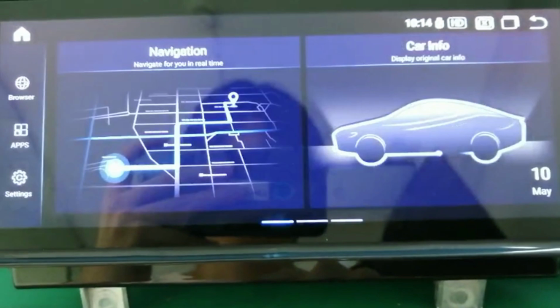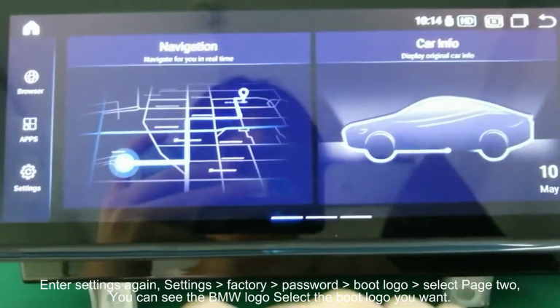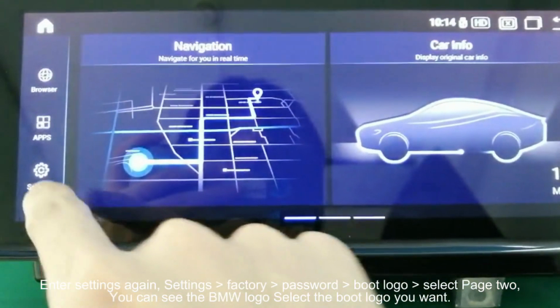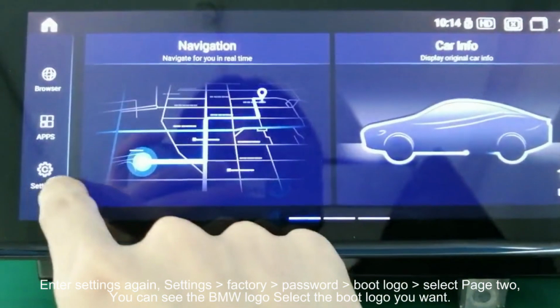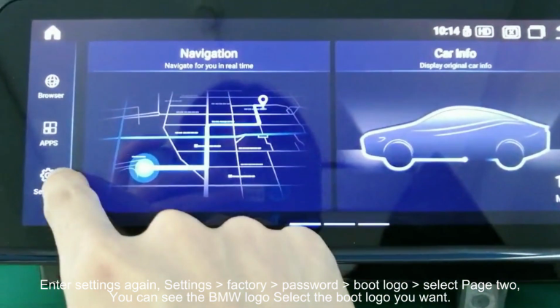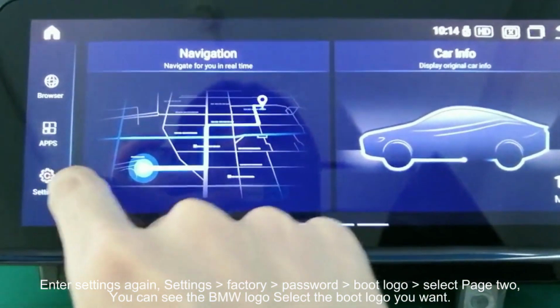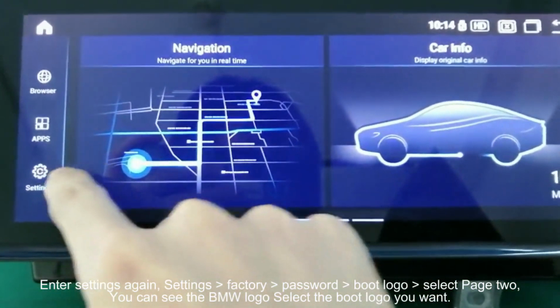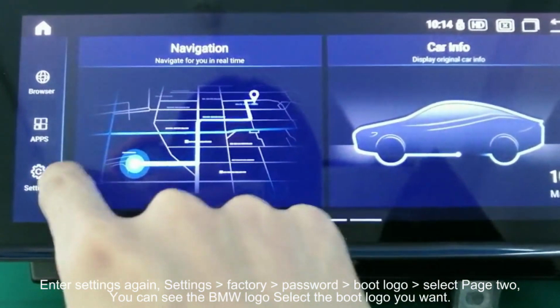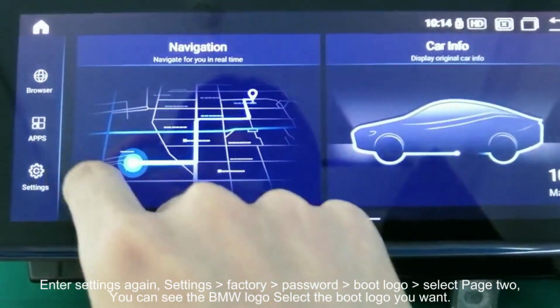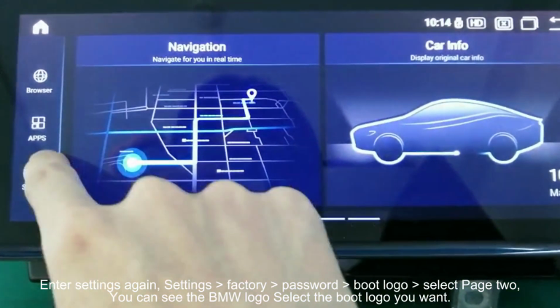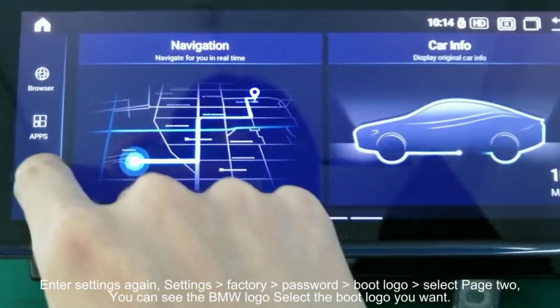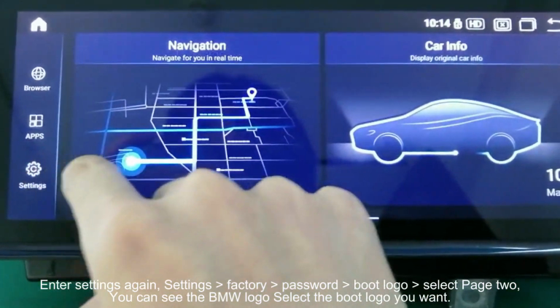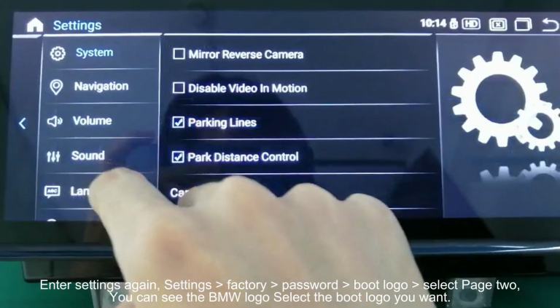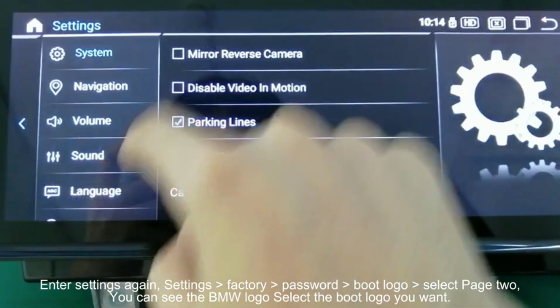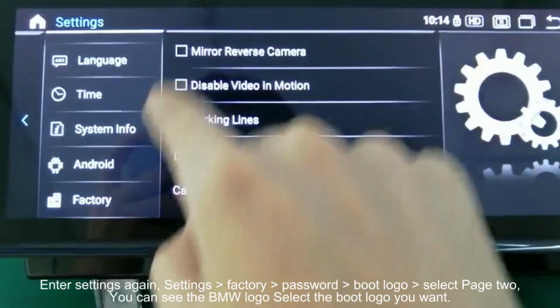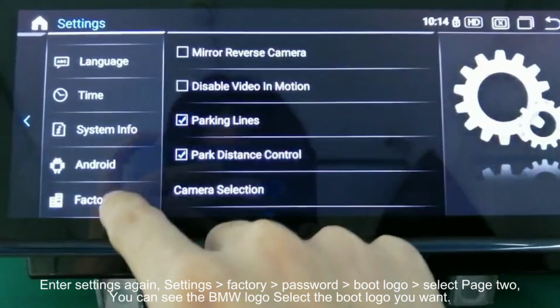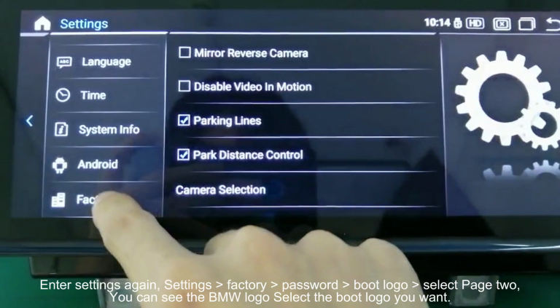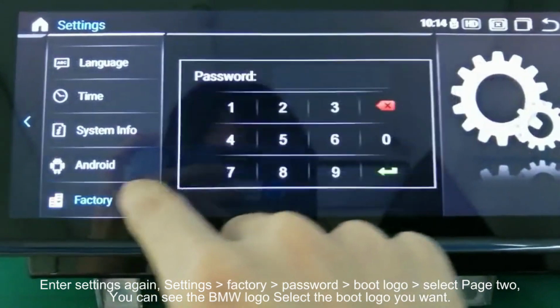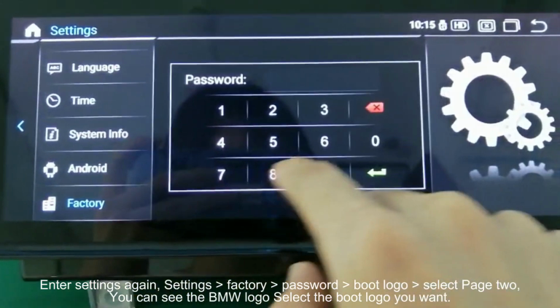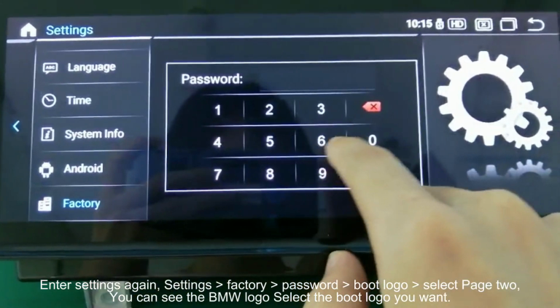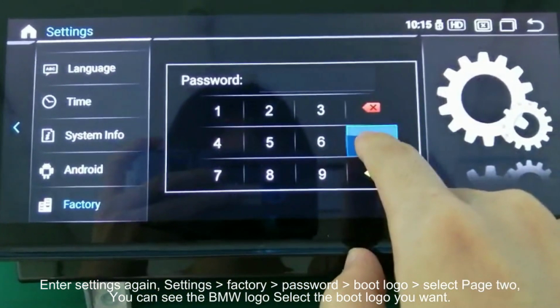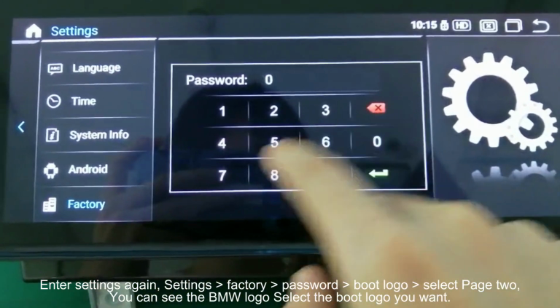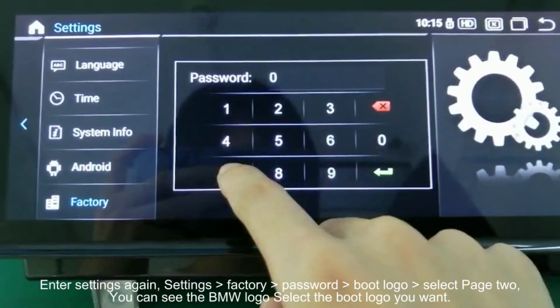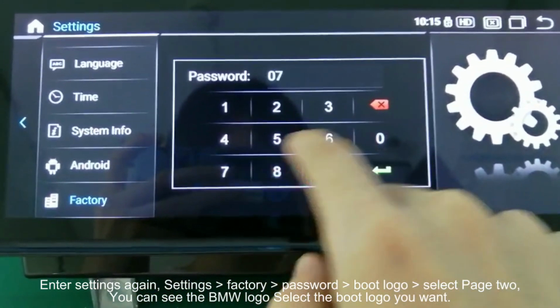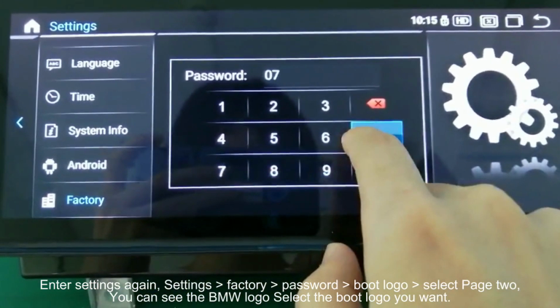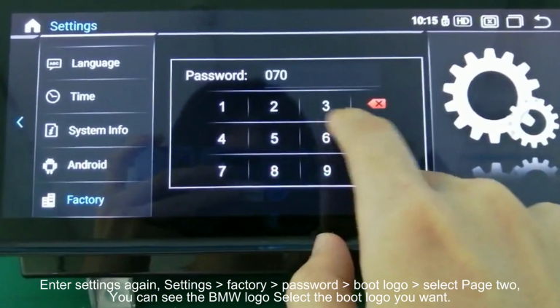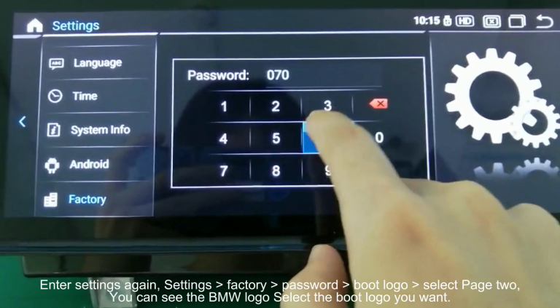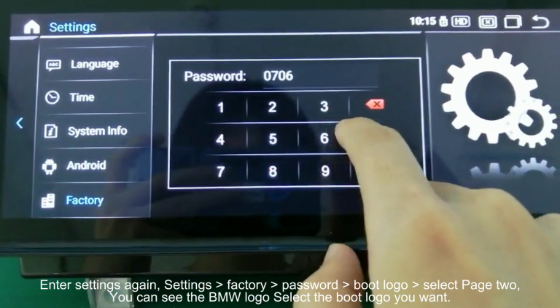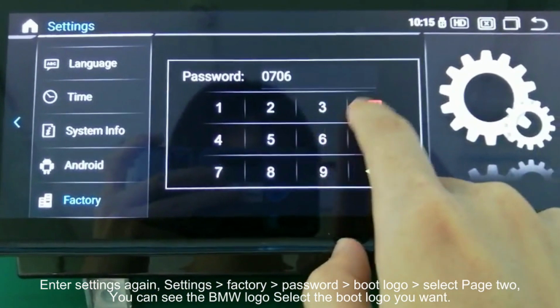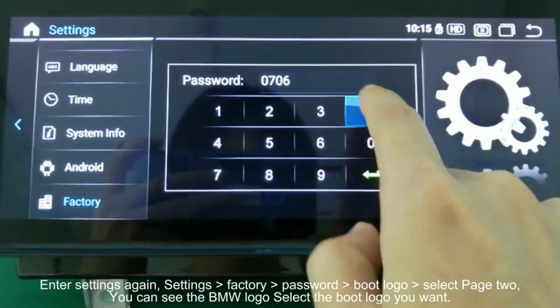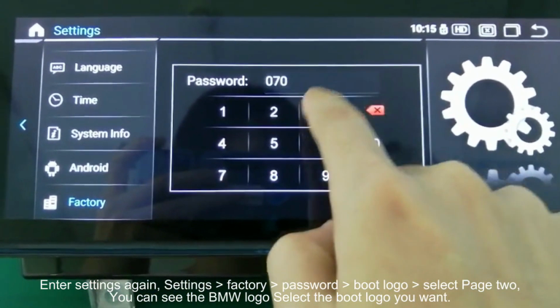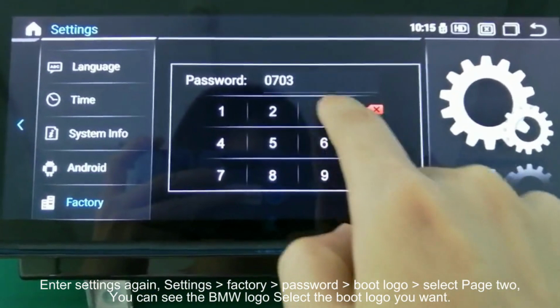Enter Settings again. Go to Settings, Factory, Password, Boot Logo, and select Page 2. You can see the BMW logo — select the boot logo you want.